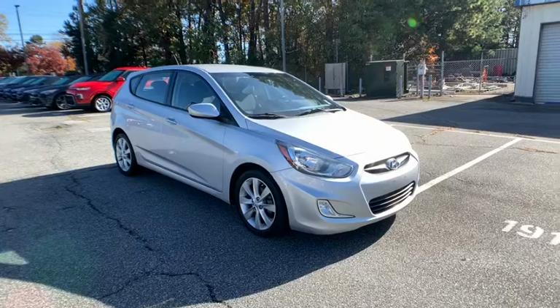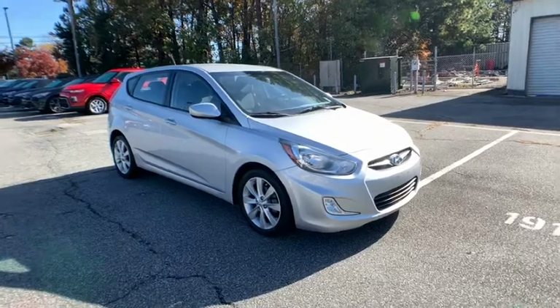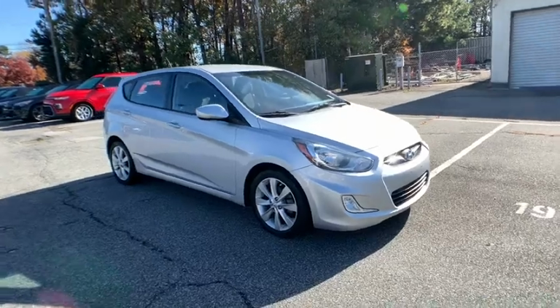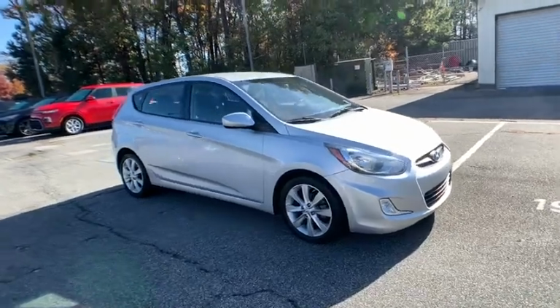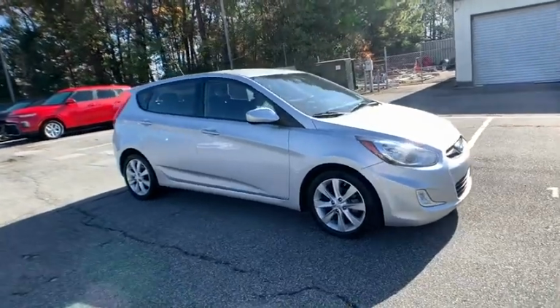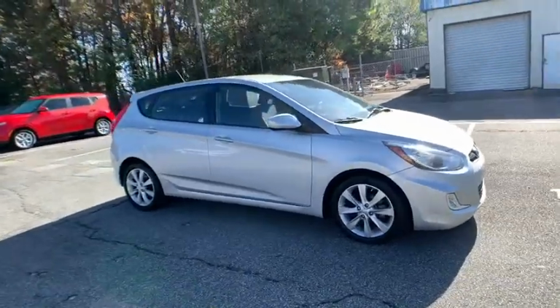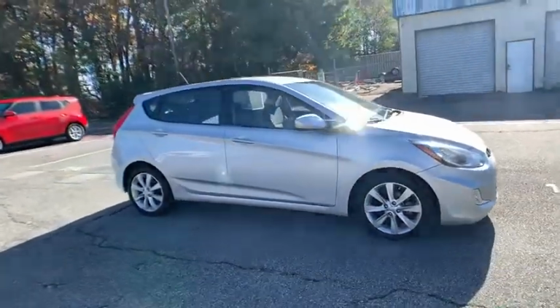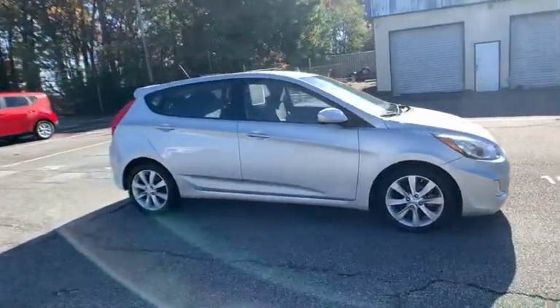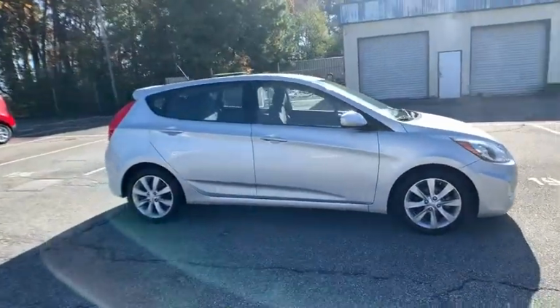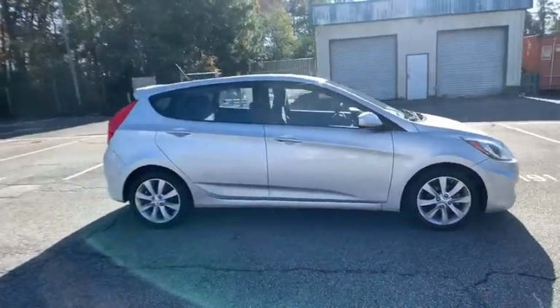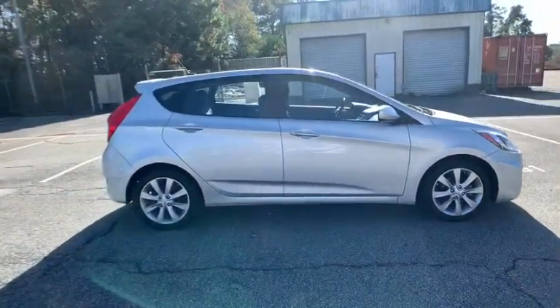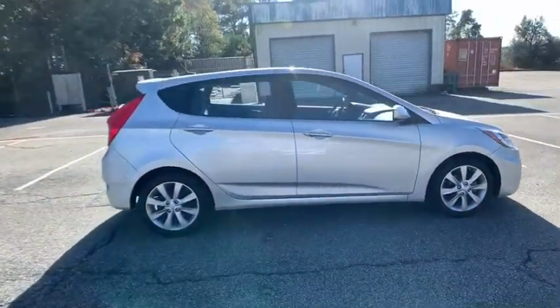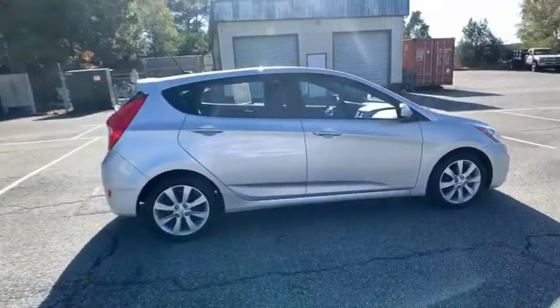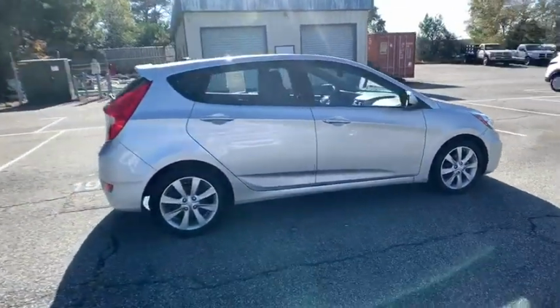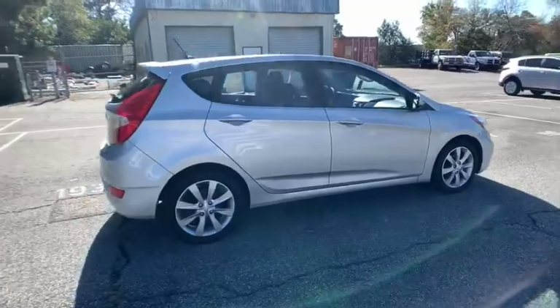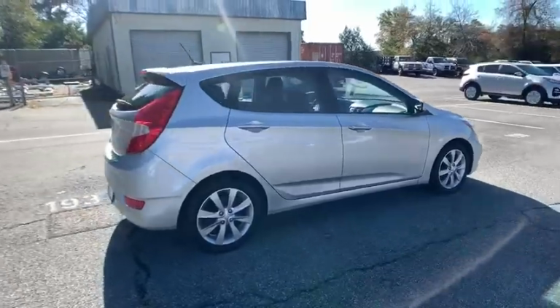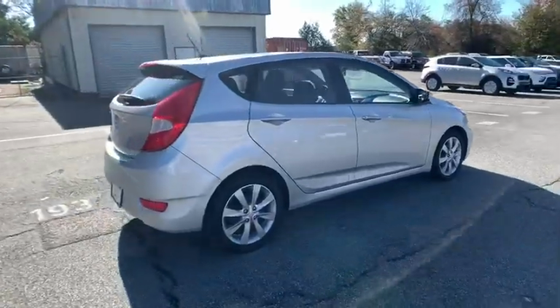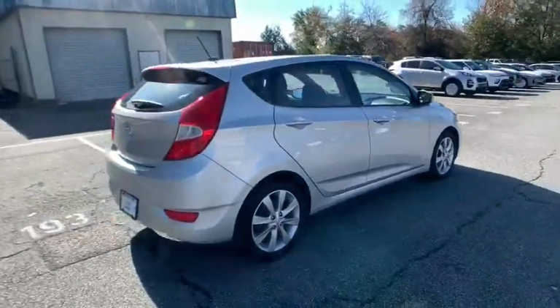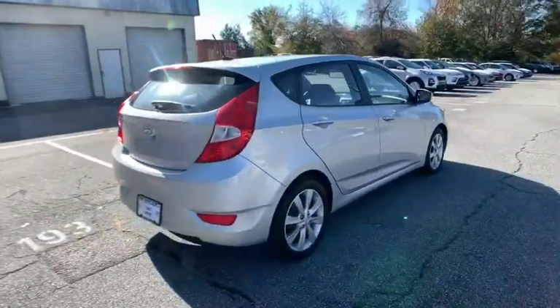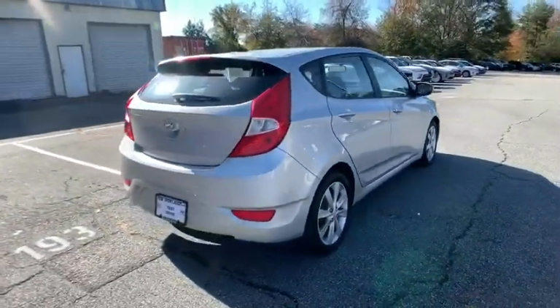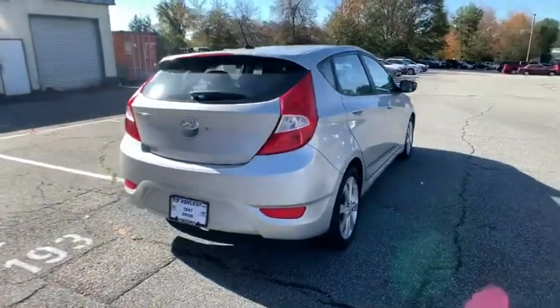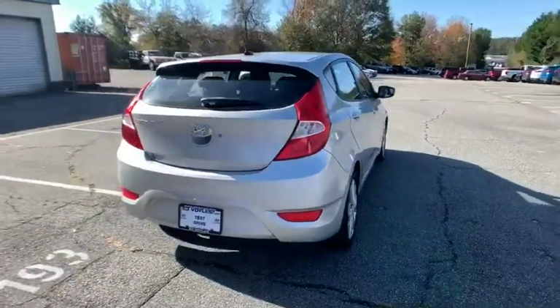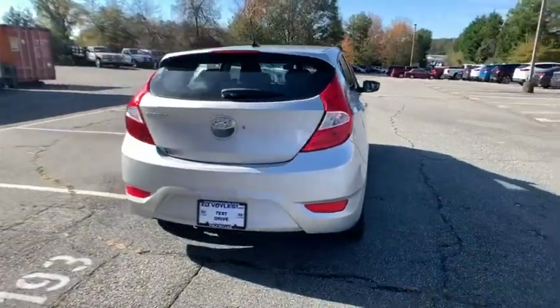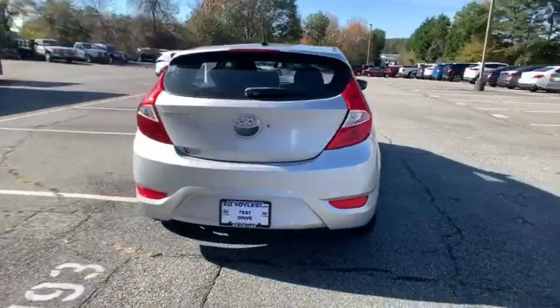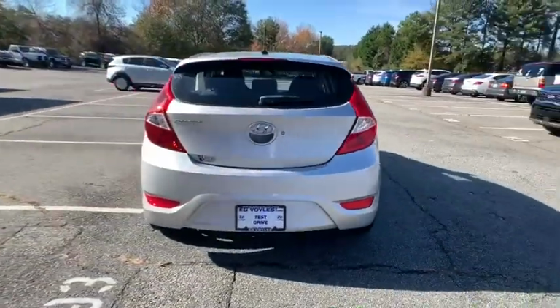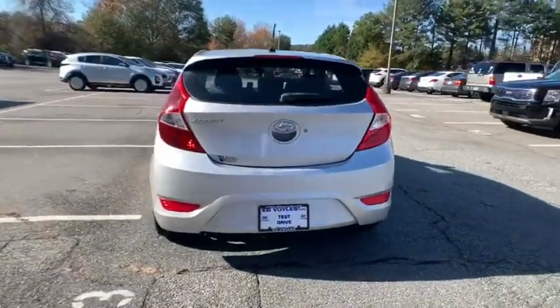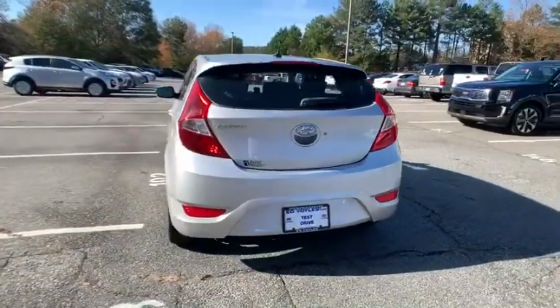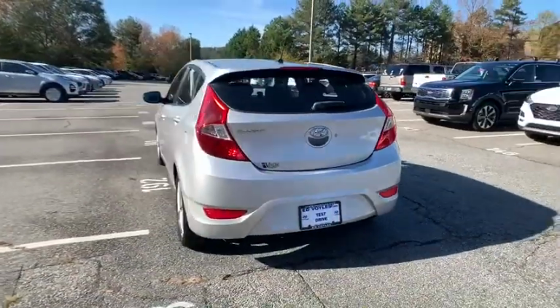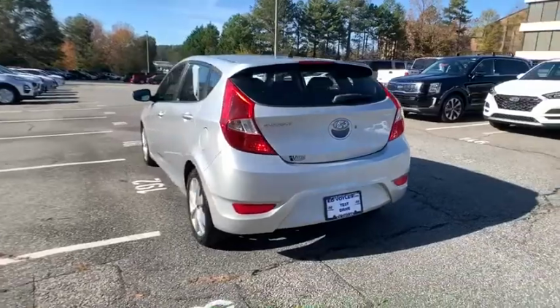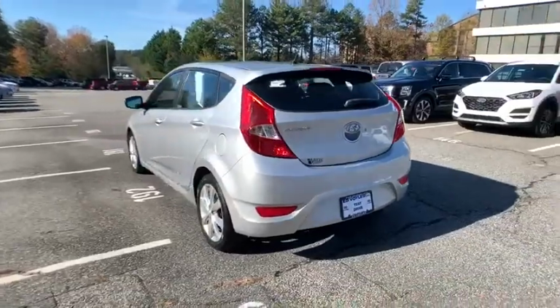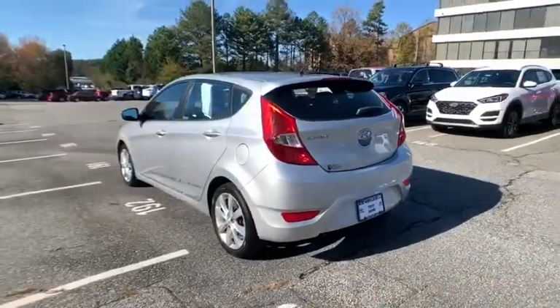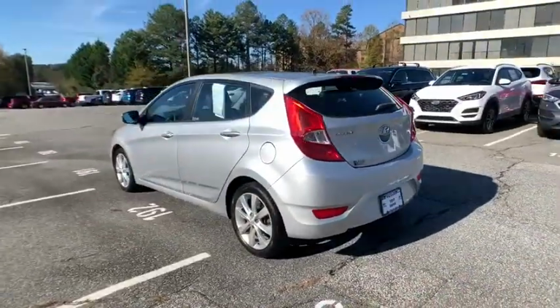Stop by and take a look at the 2012 Hyundai Accent. Designed to keep you moving and leave boredom behind, the Hyundai Accent is affordable, fuel-efficient, and safe. A winning combination.